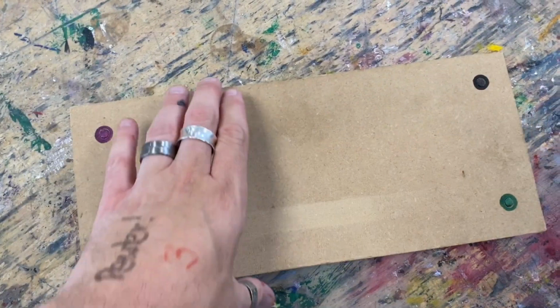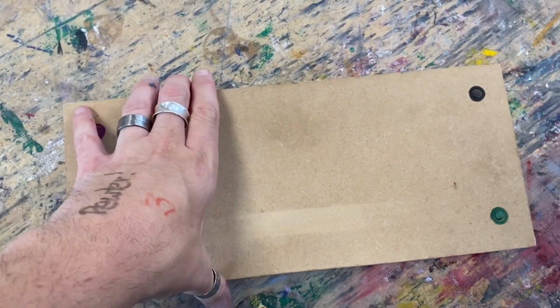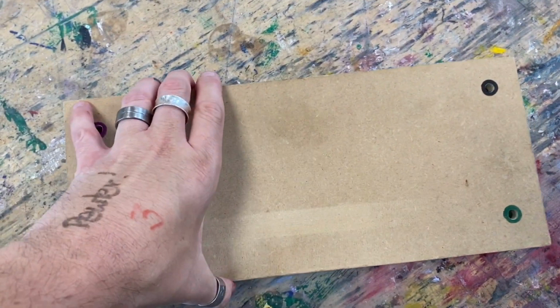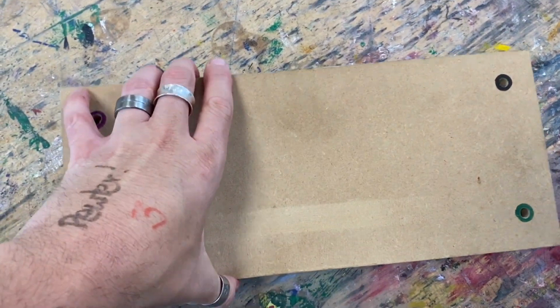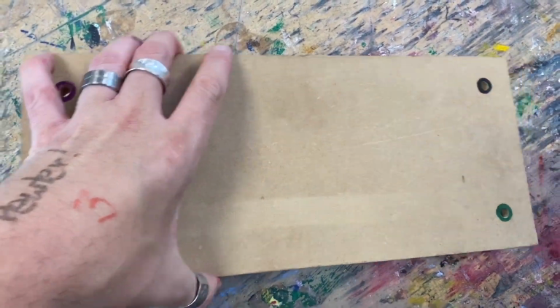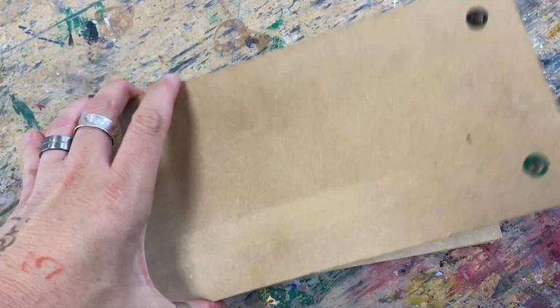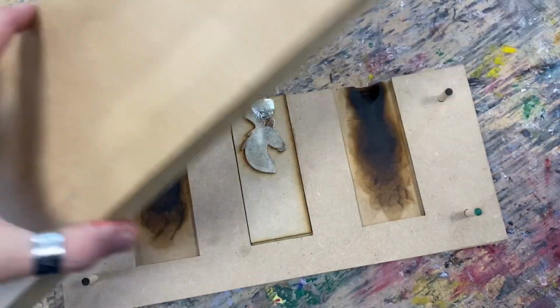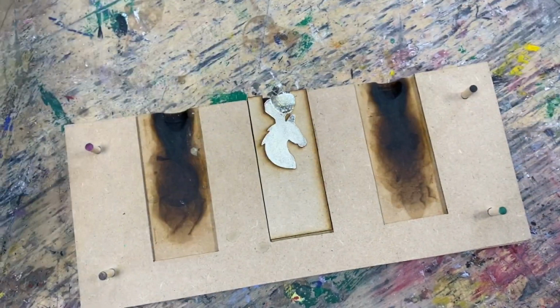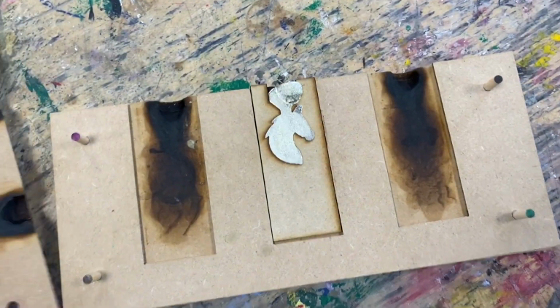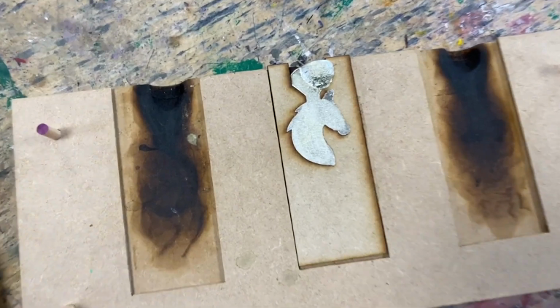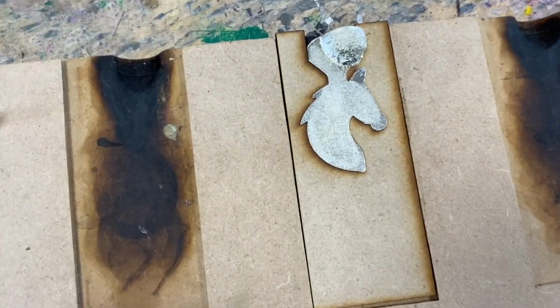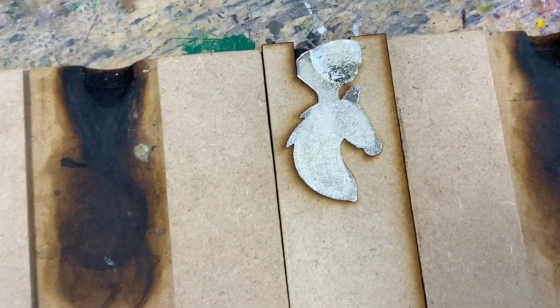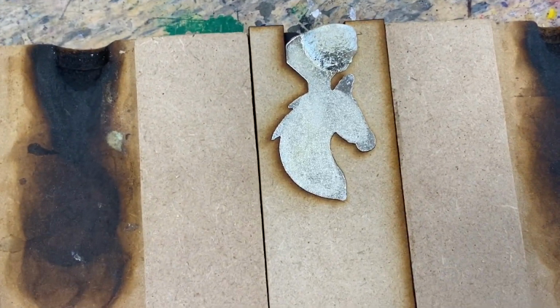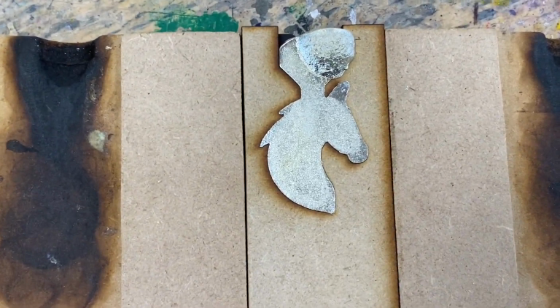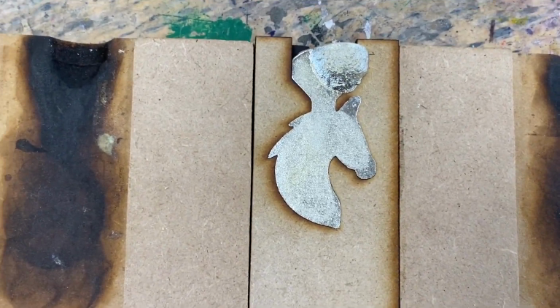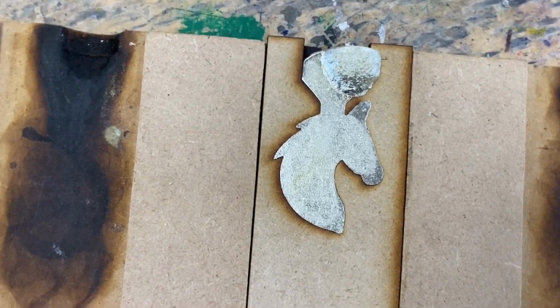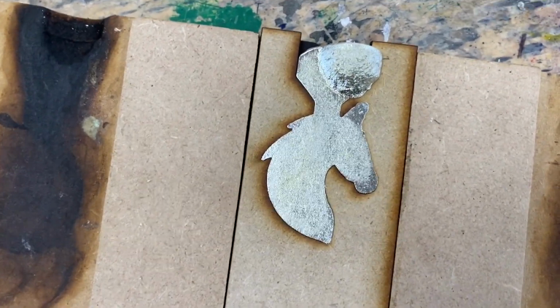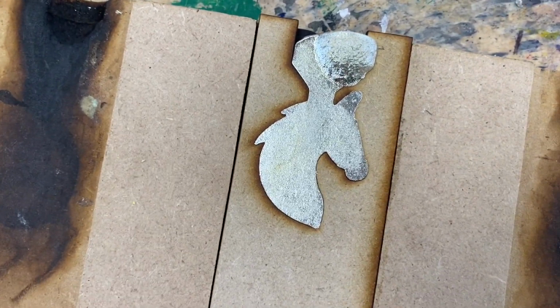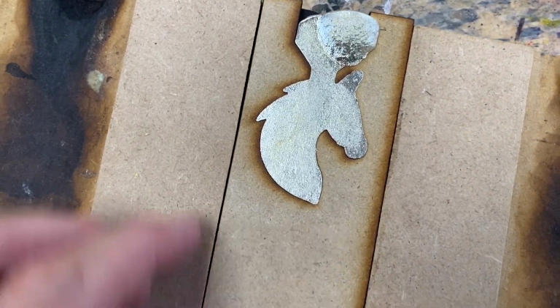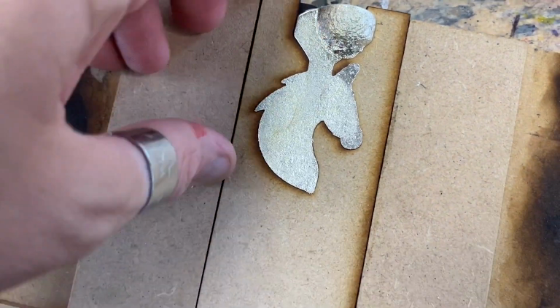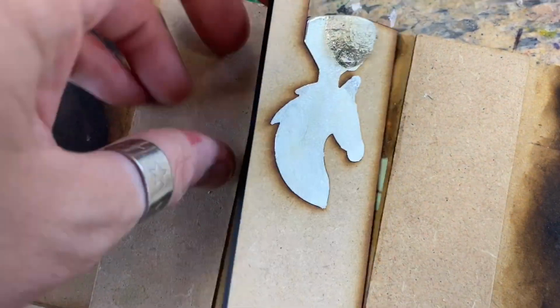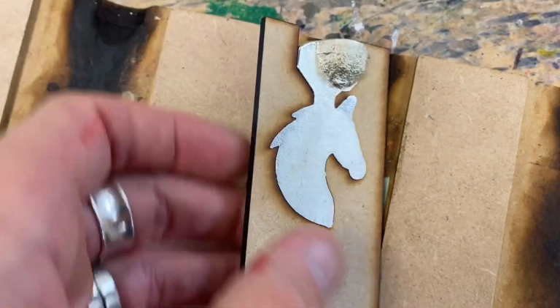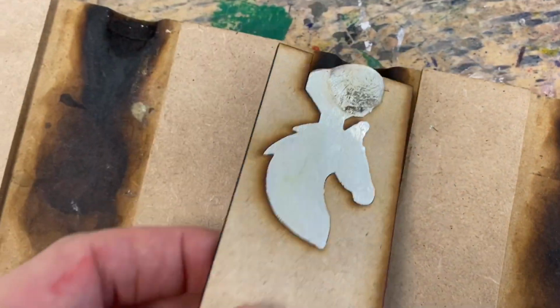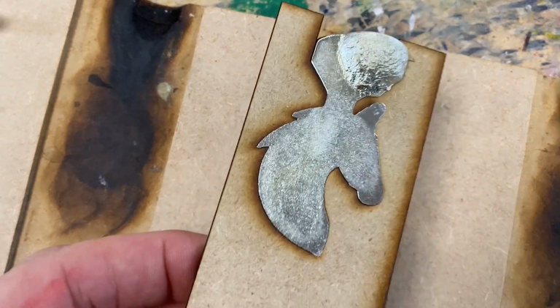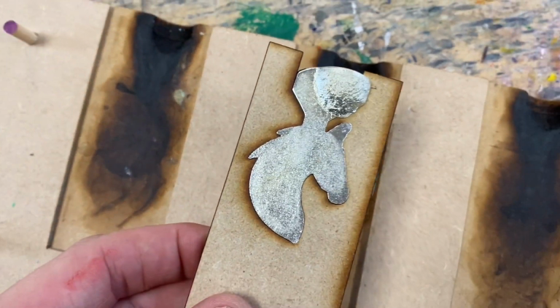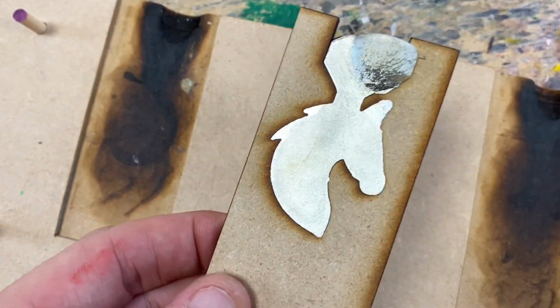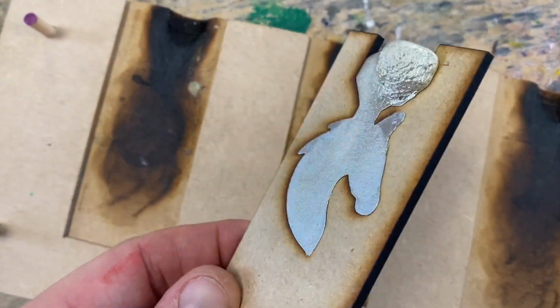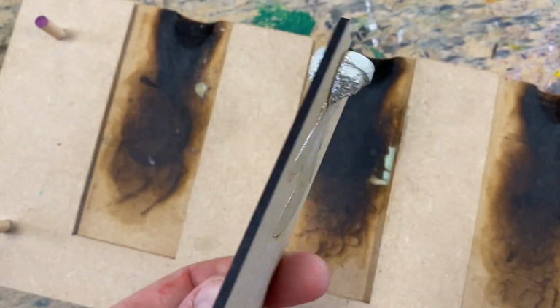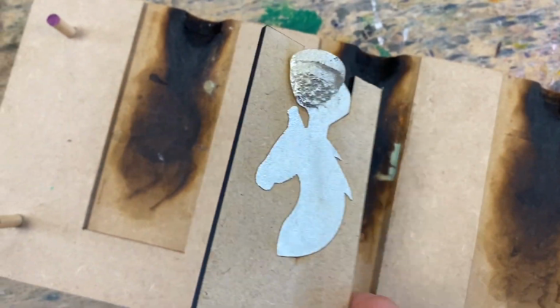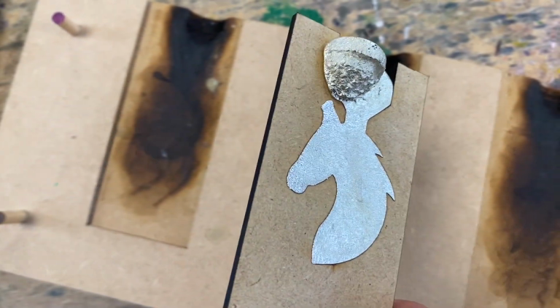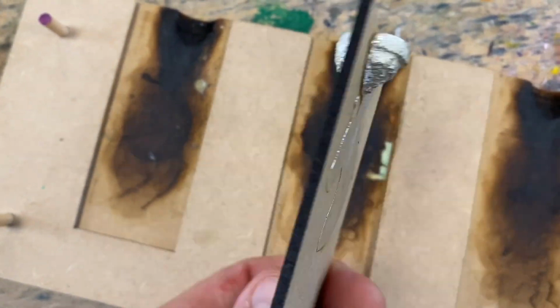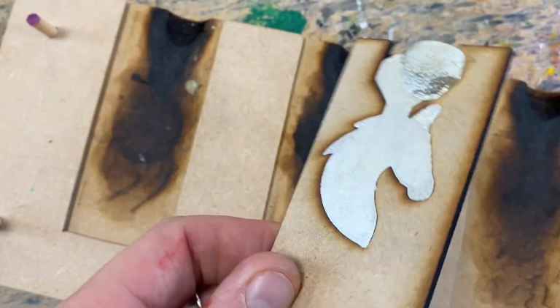After approximately 10 minutes of cooling I can bring it over to a table and remove the outer part of the jig to reveal my completed pewter cast. This just needs filing and polishing to get a really fantastic finish.